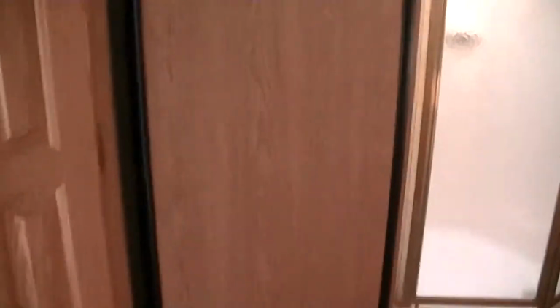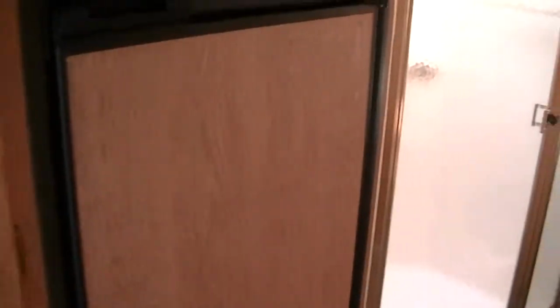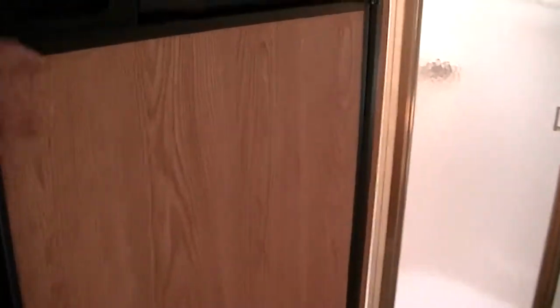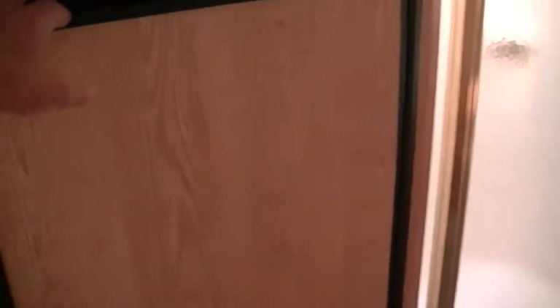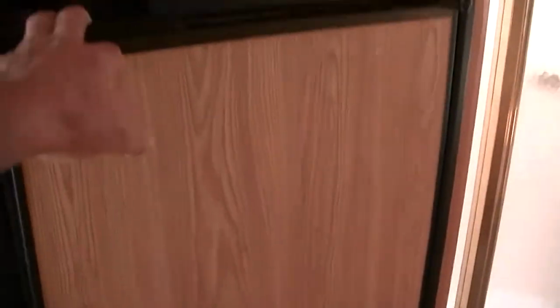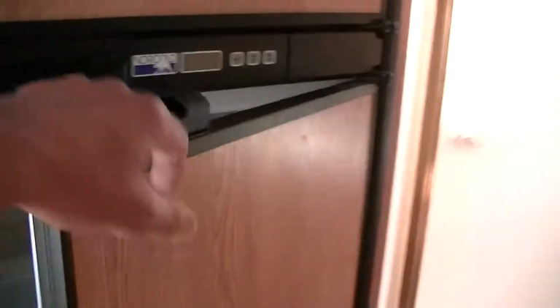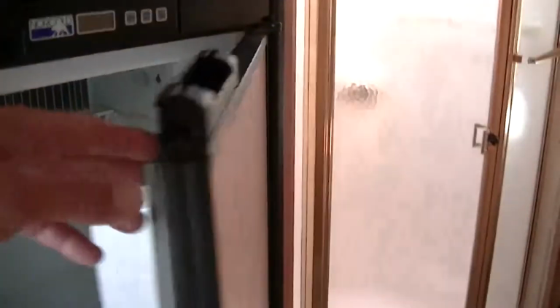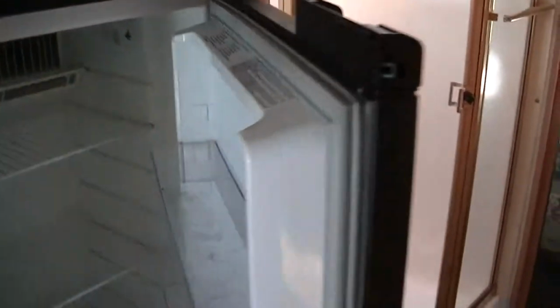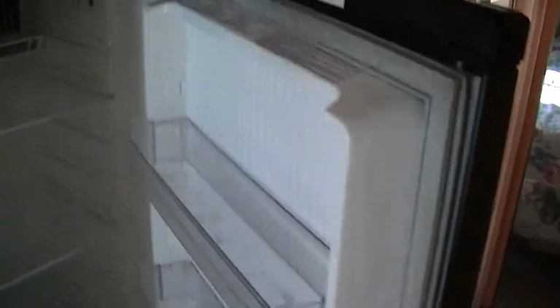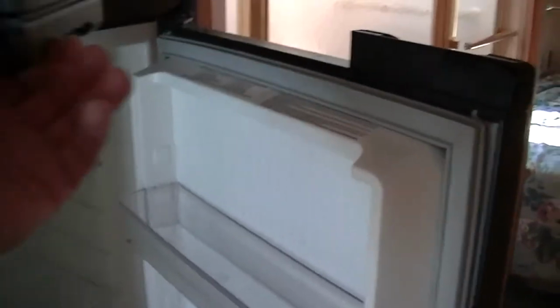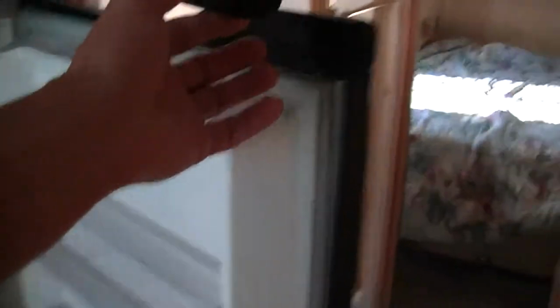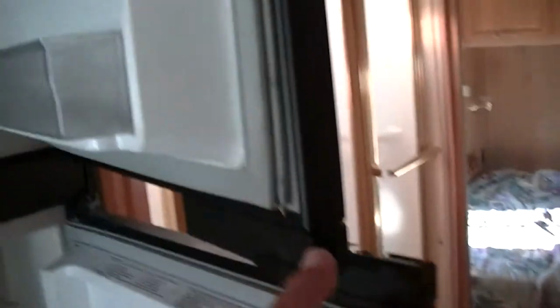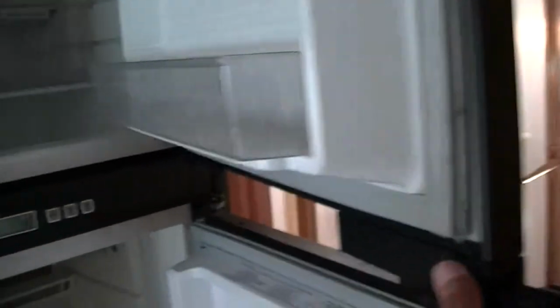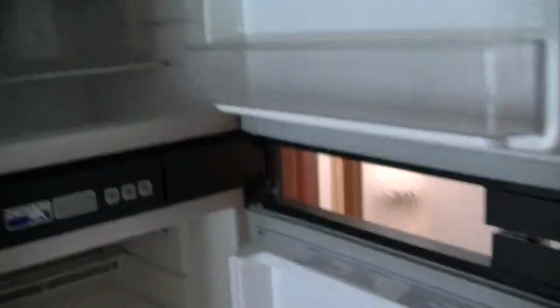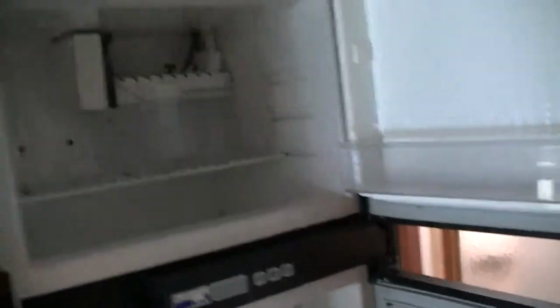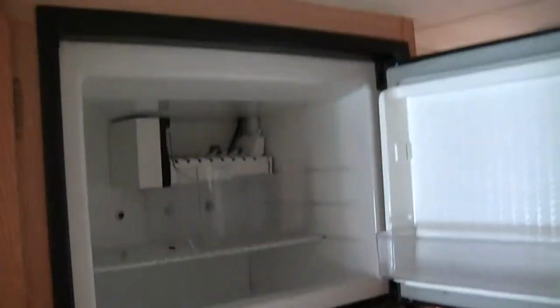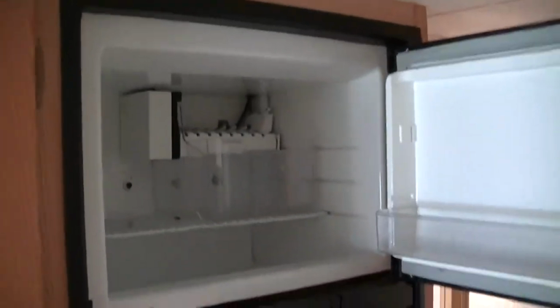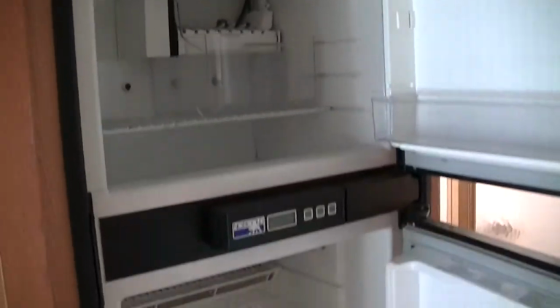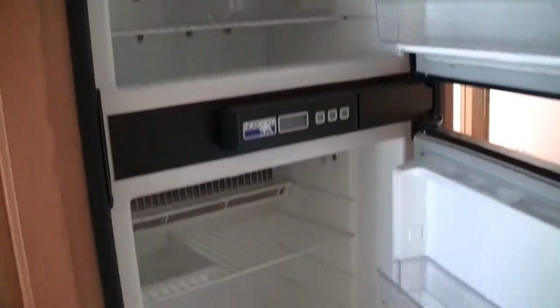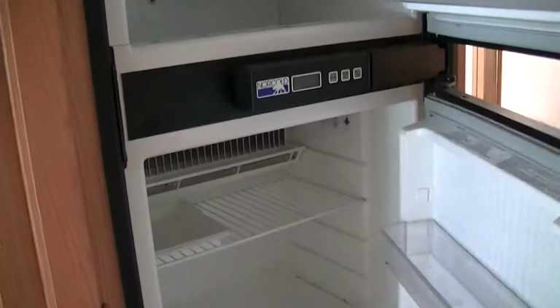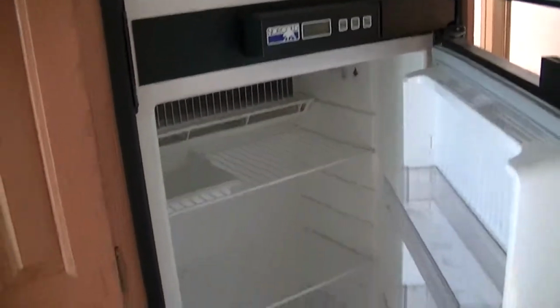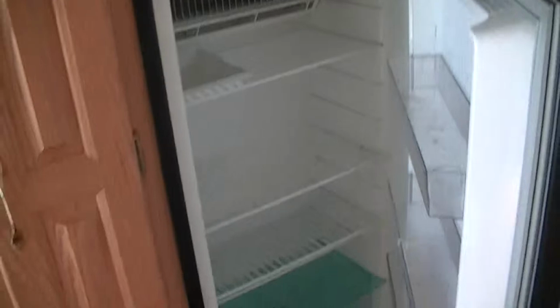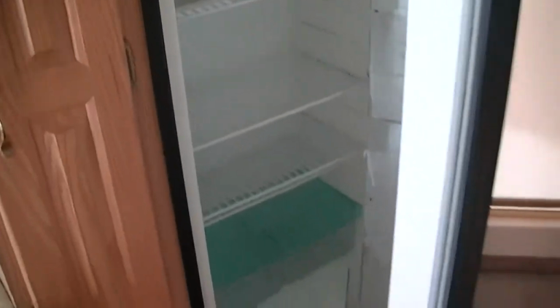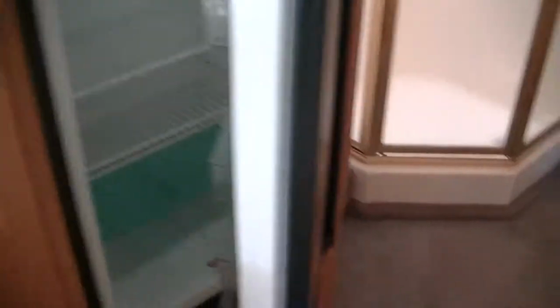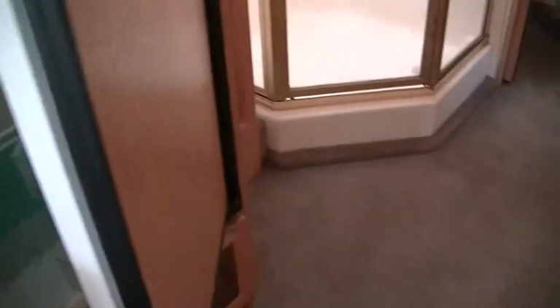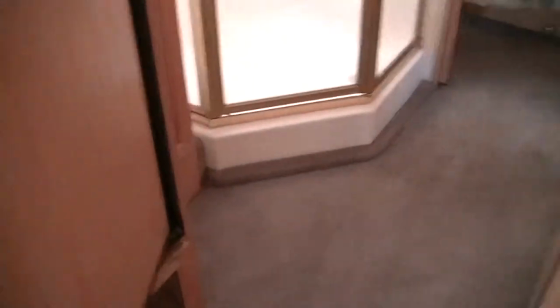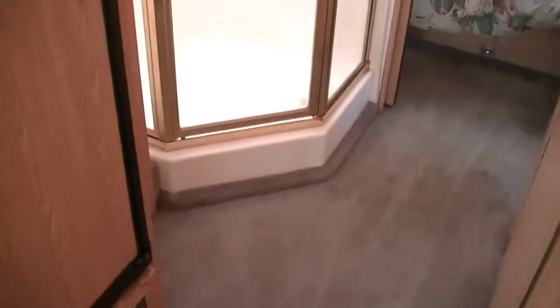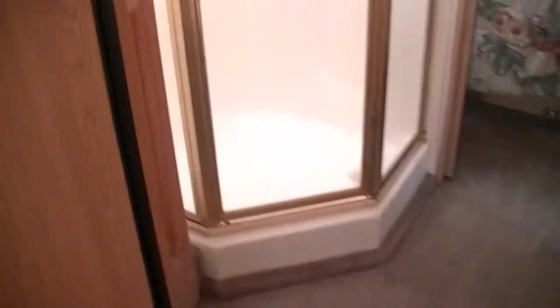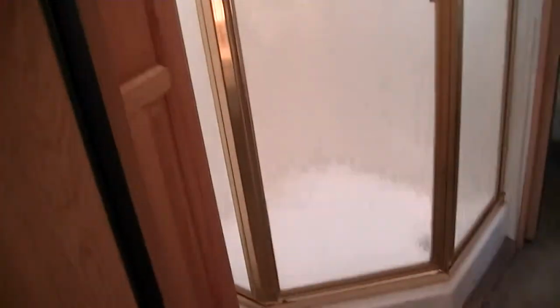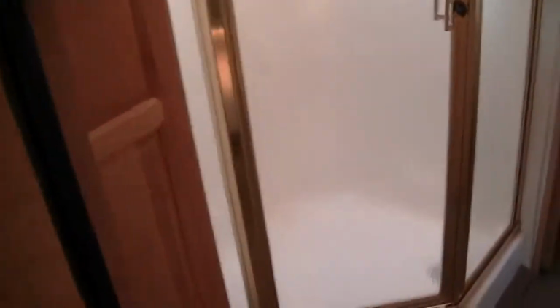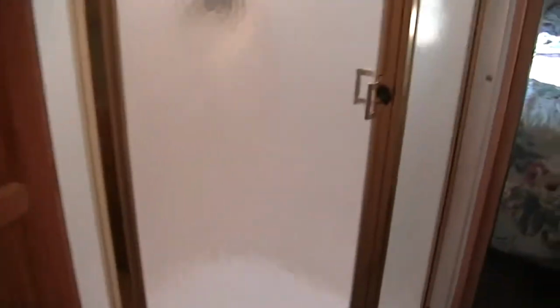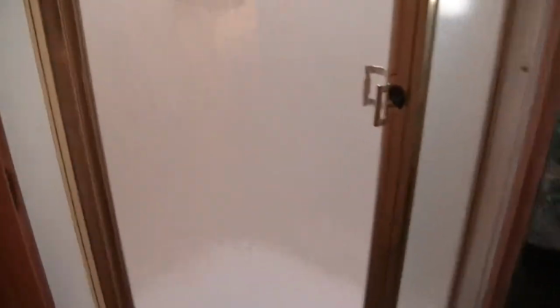Fully self-contained and that does include a generator, so you got power no matter where you go. A Norcold two-way refrigerator freezer with ice maker. Got to have that ice — keep them drinks cold.